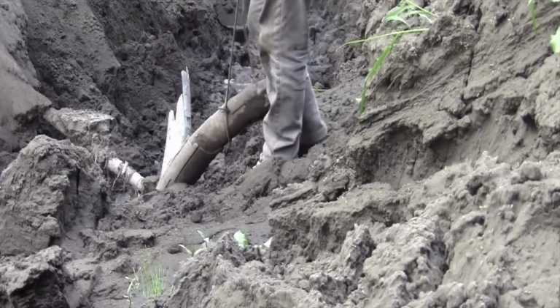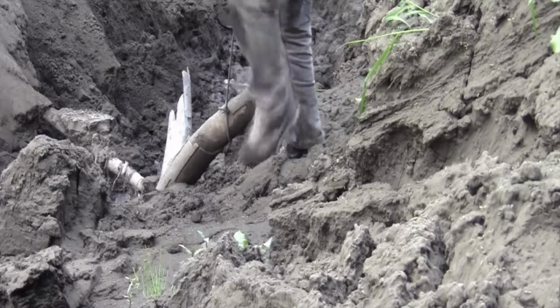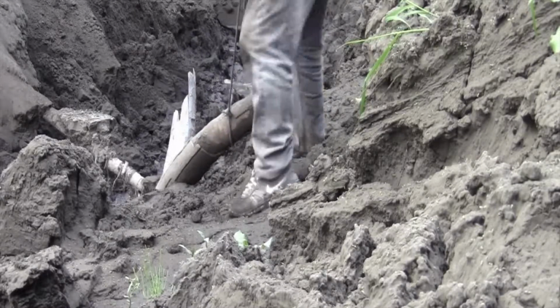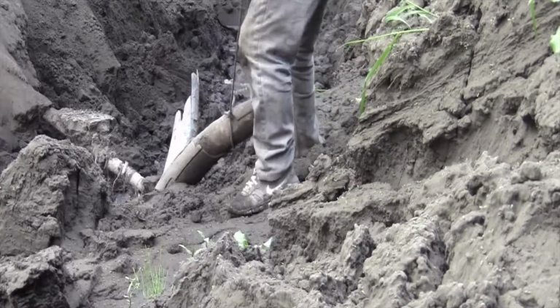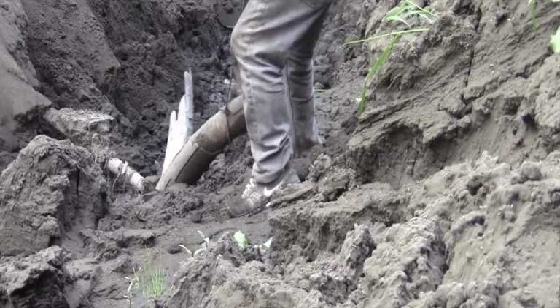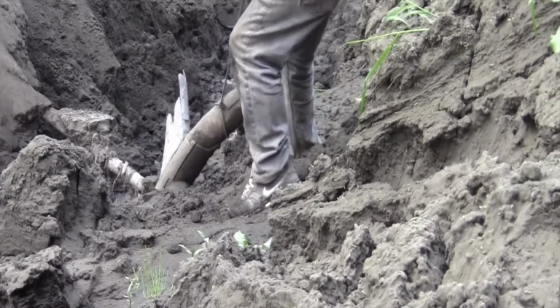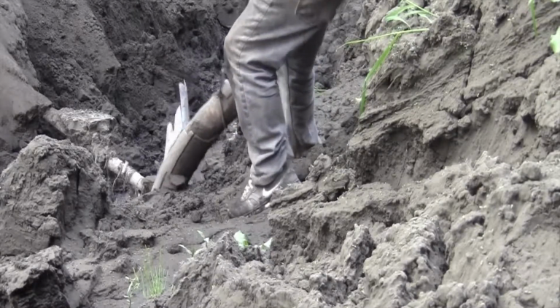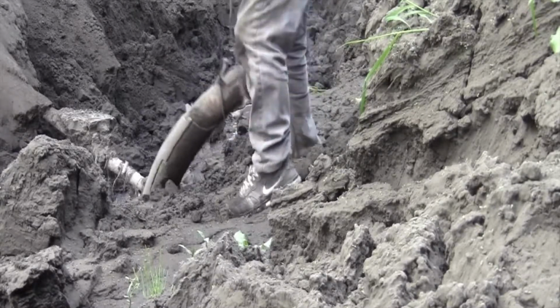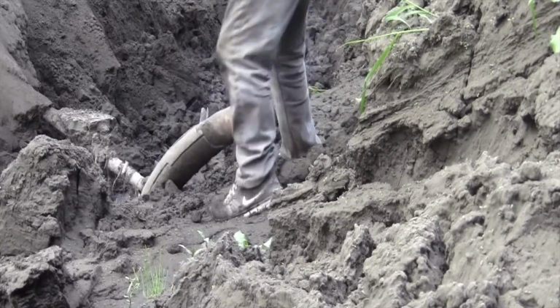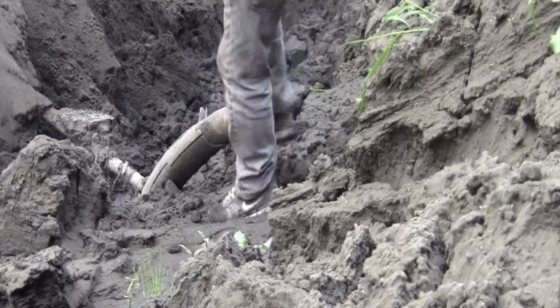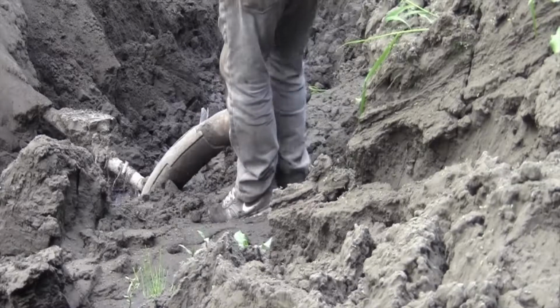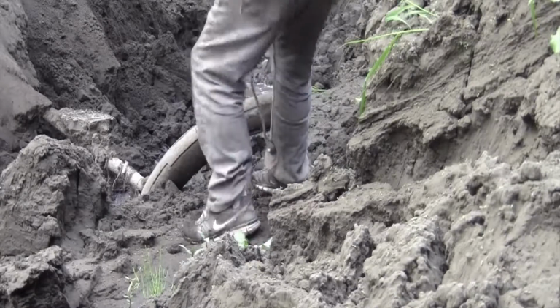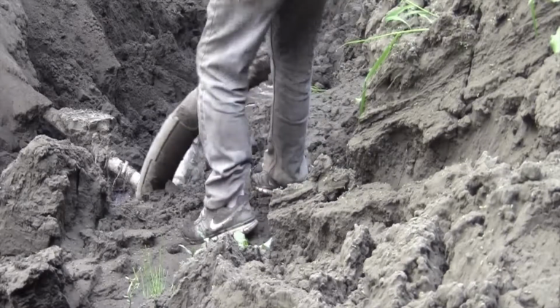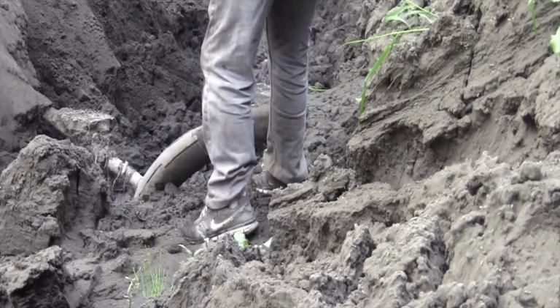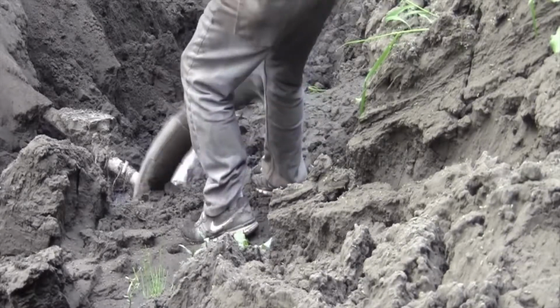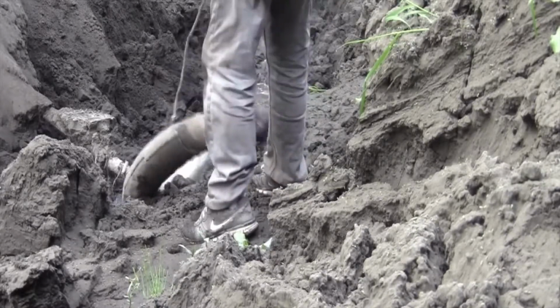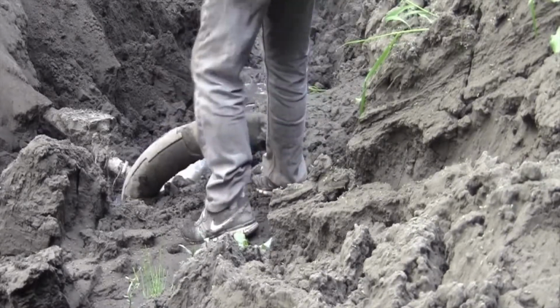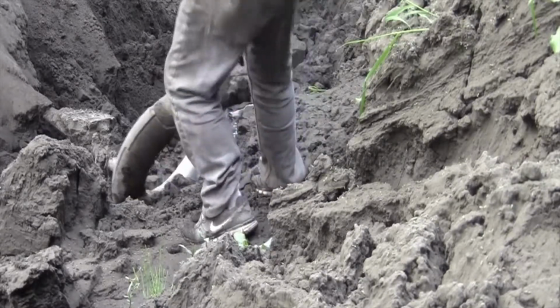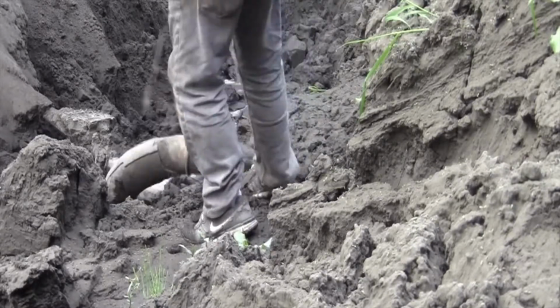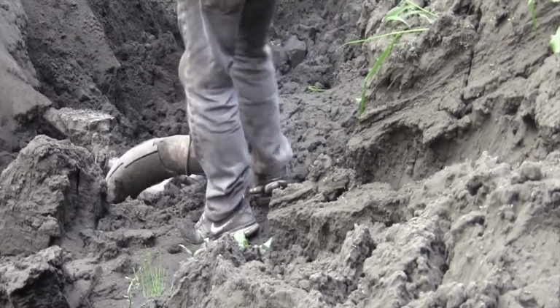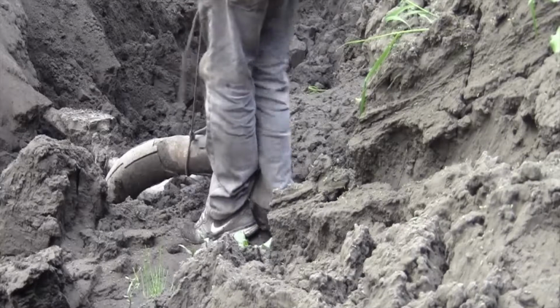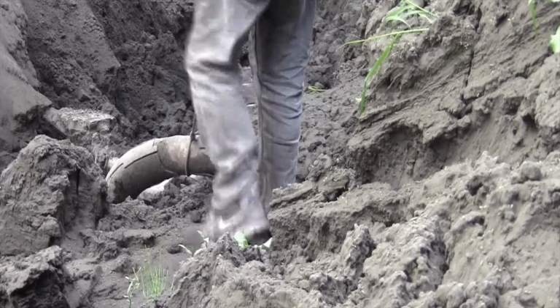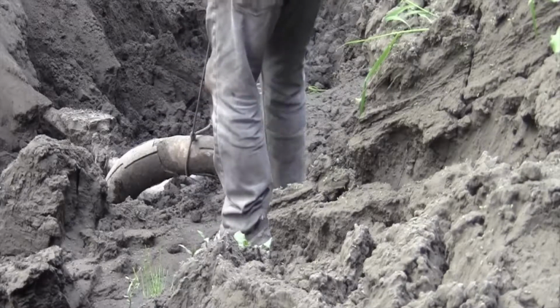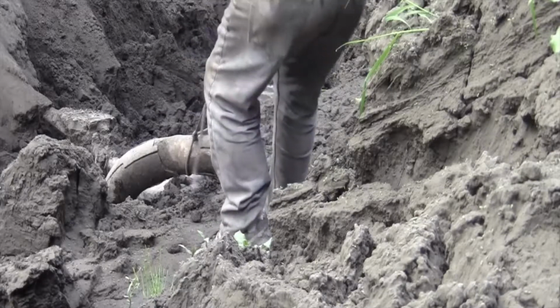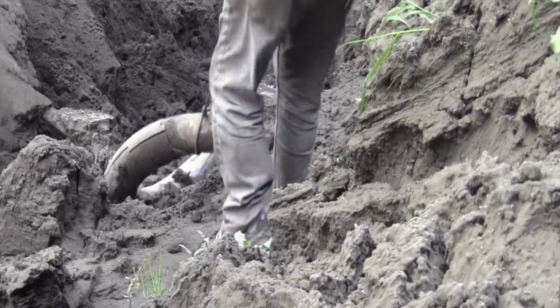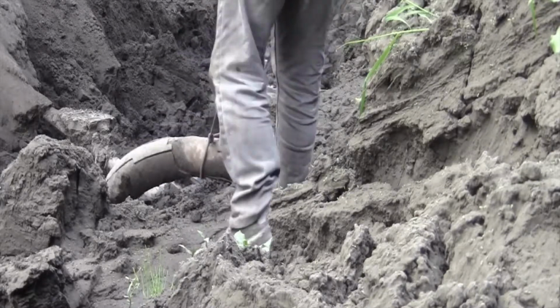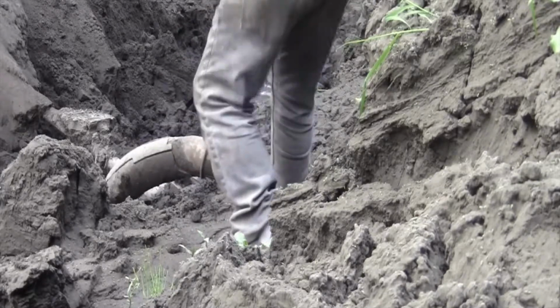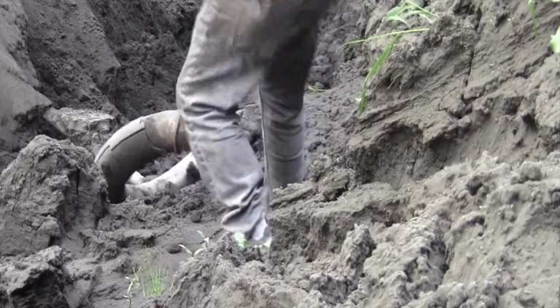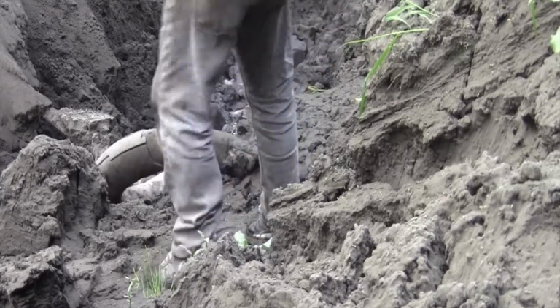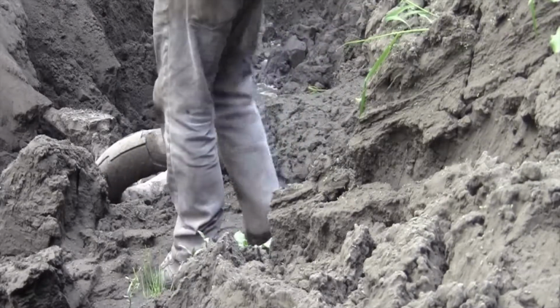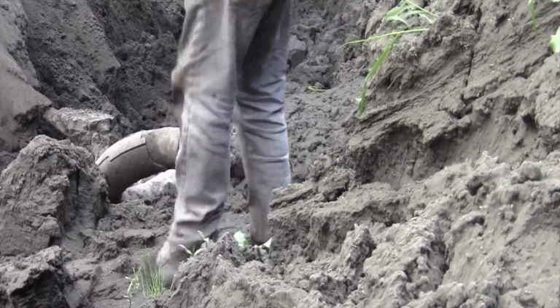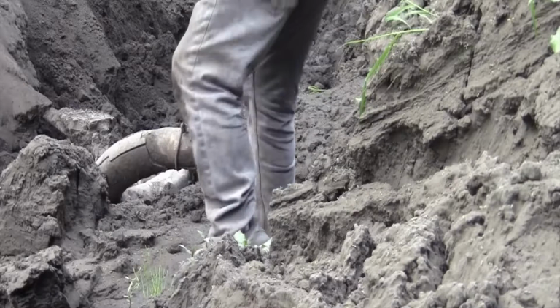This tusk is 12 feet long and 200 pounds. As you can see, I'm struggling to get it out of the creek through the mud so I can get it over to the boat — pulling, yanking, pushing, trying to get this thing moved.